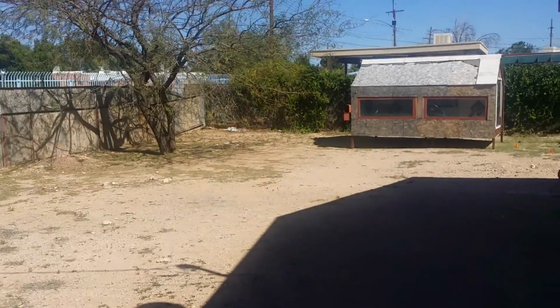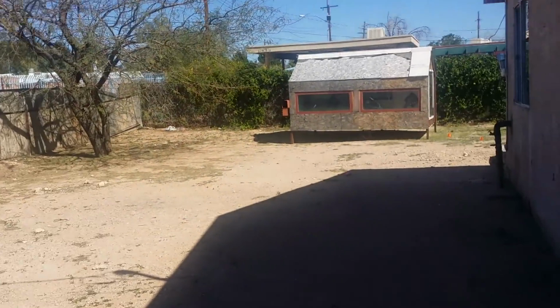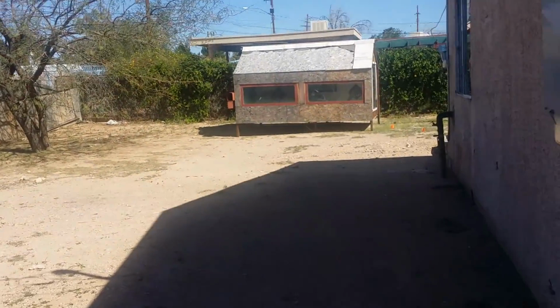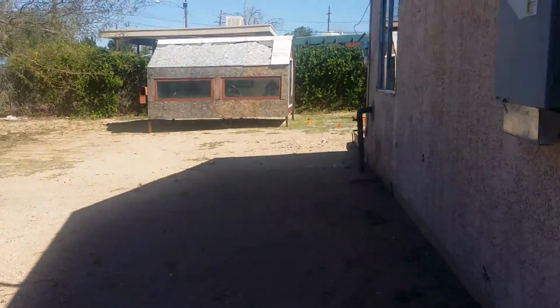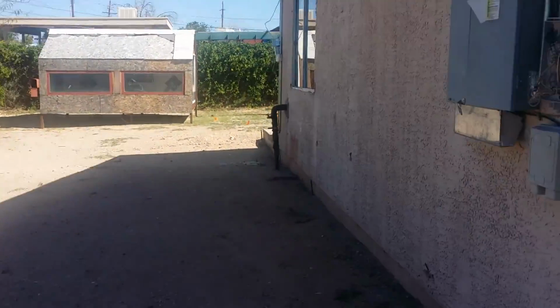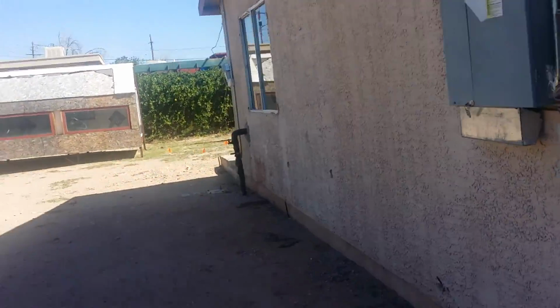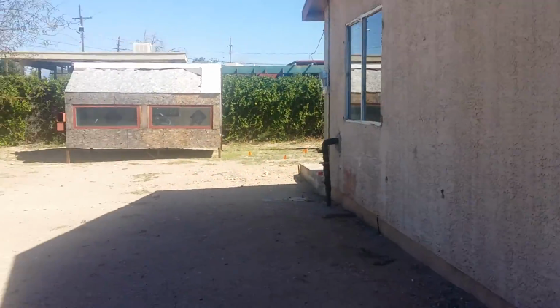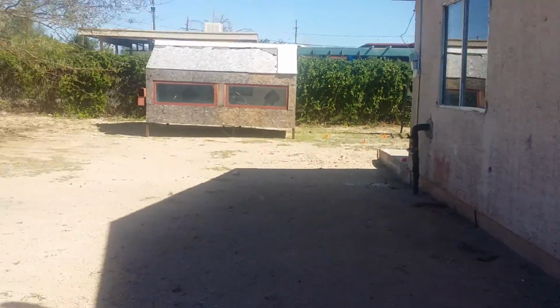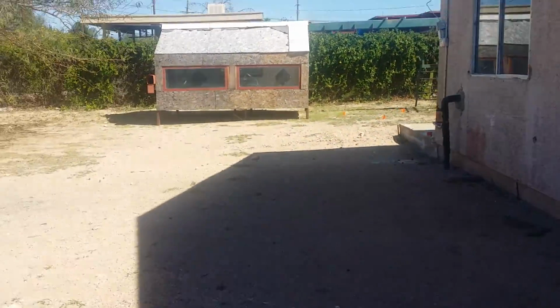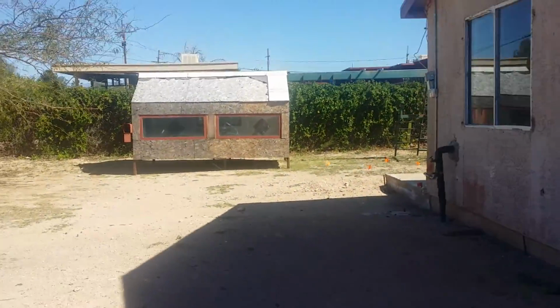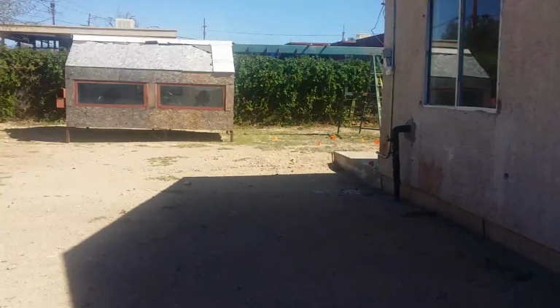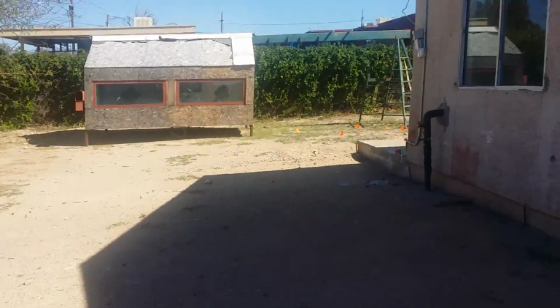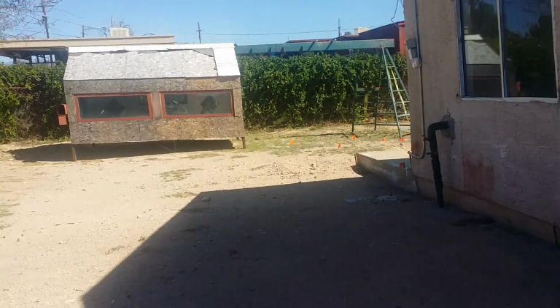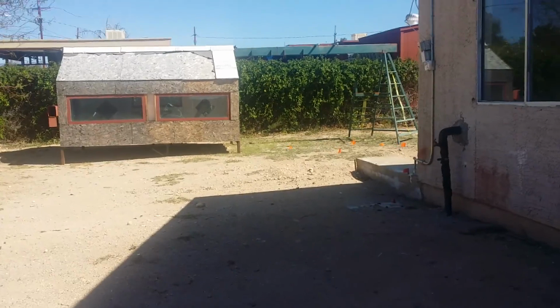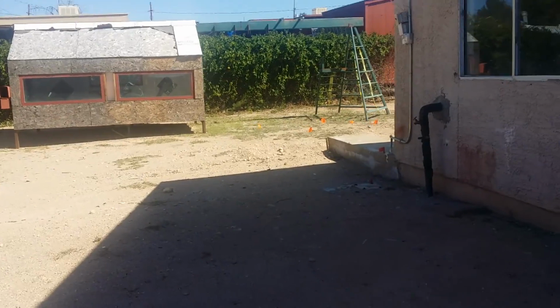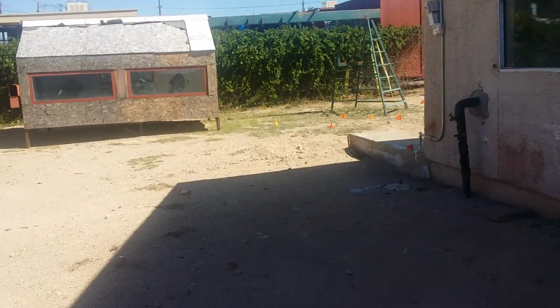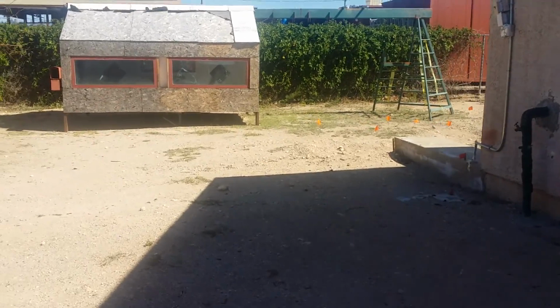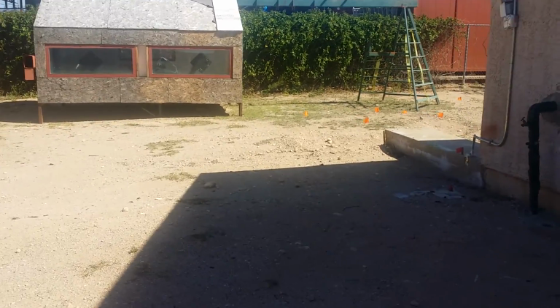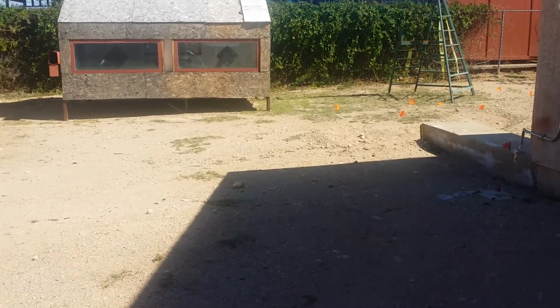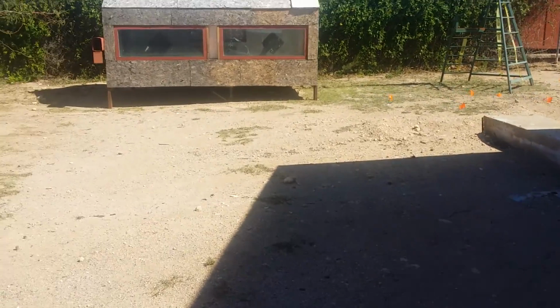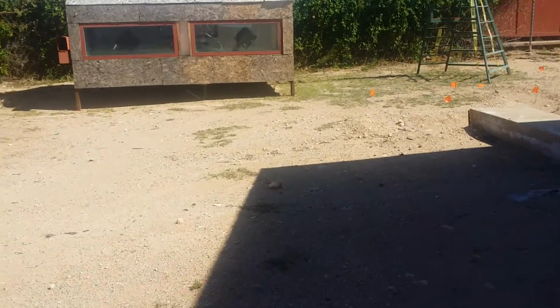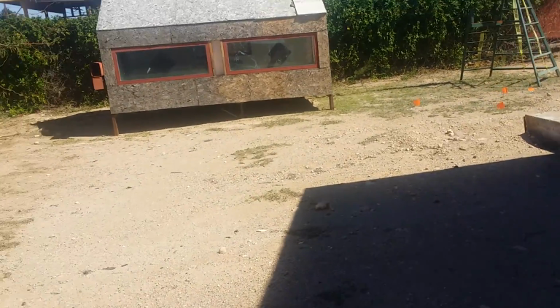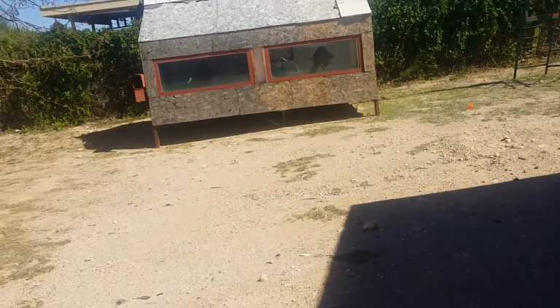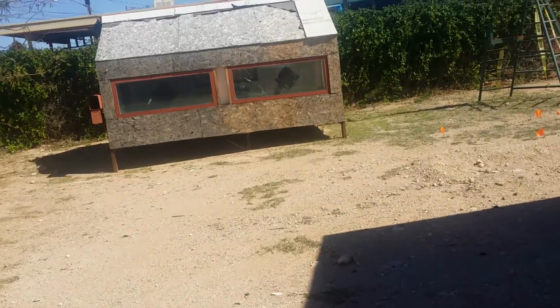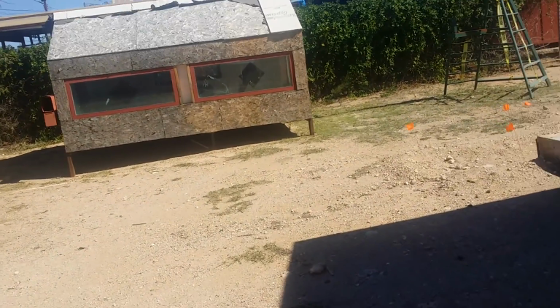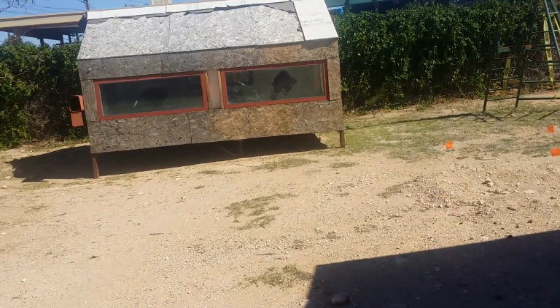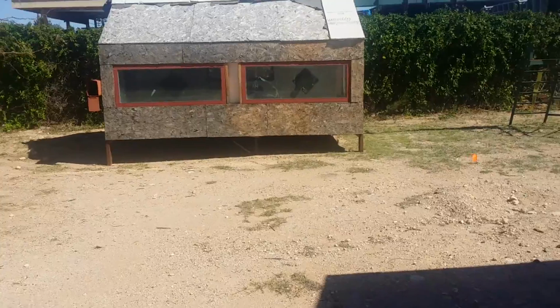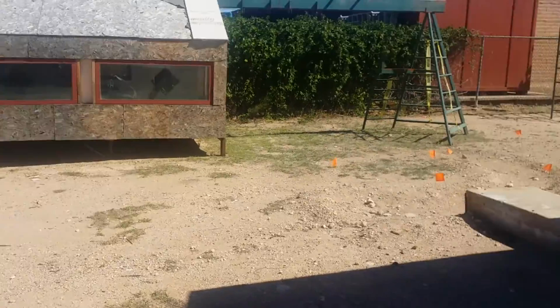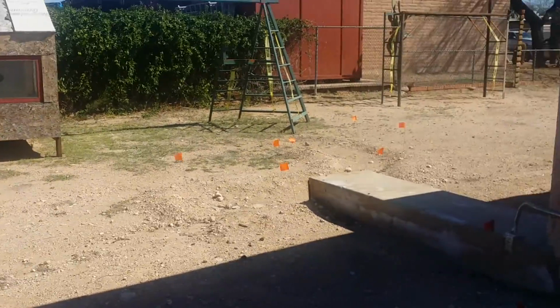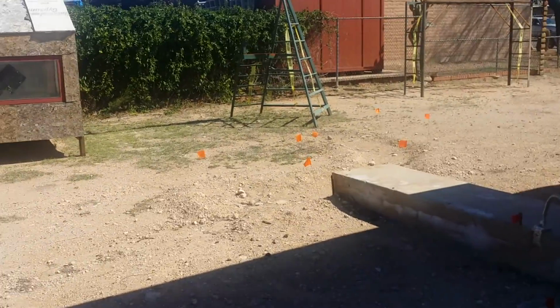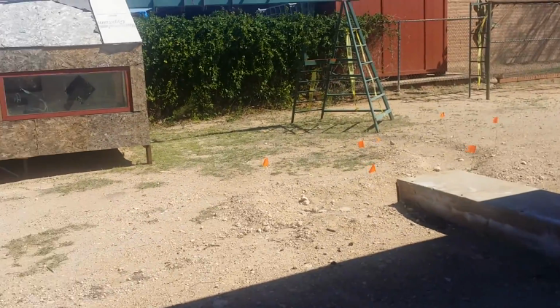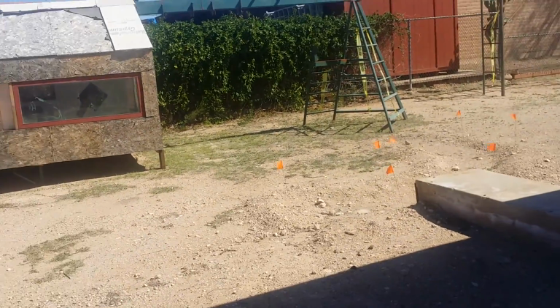It just needs some cleaning and landscaping and you're good to go. That used to be some kind of chicken coop or a playground for kids, and I think that would be something that needs to be demoed. Thank you everyone.